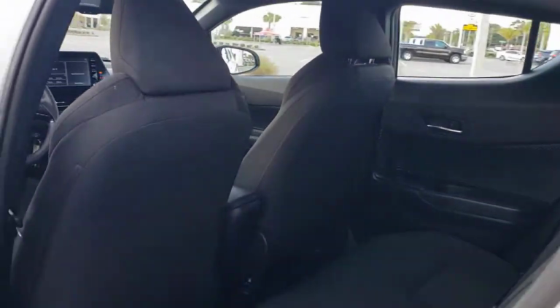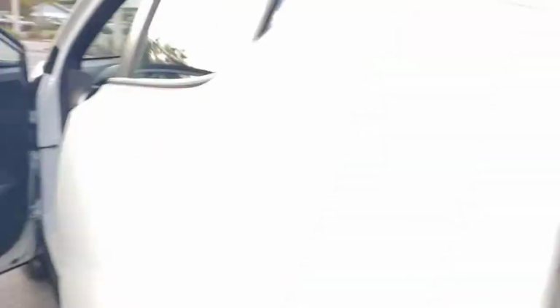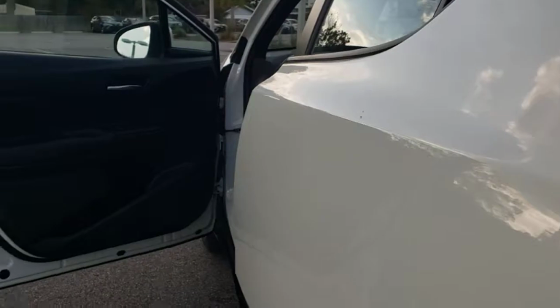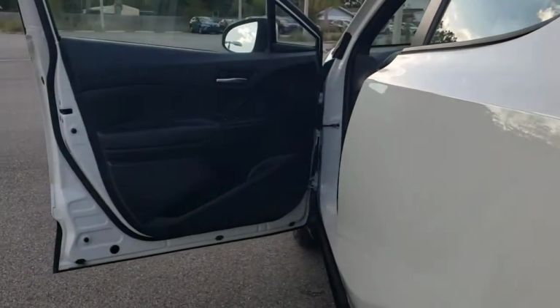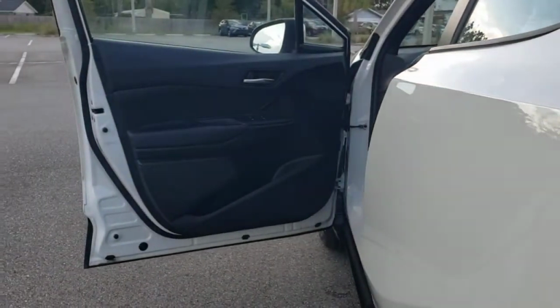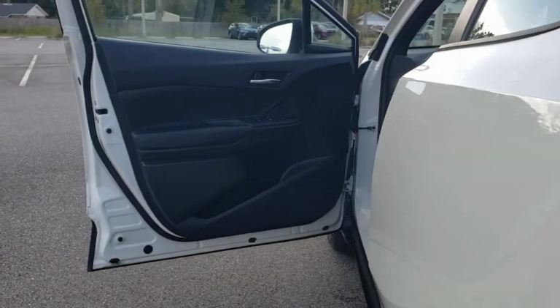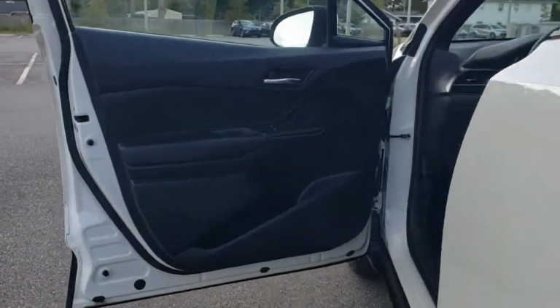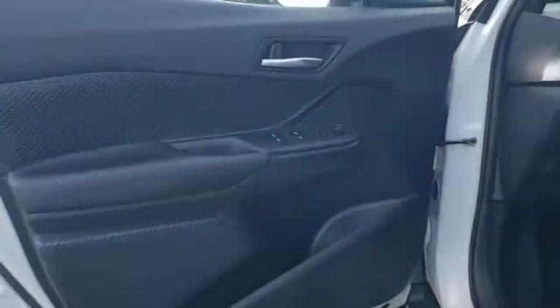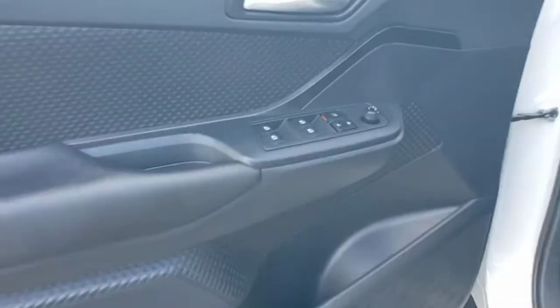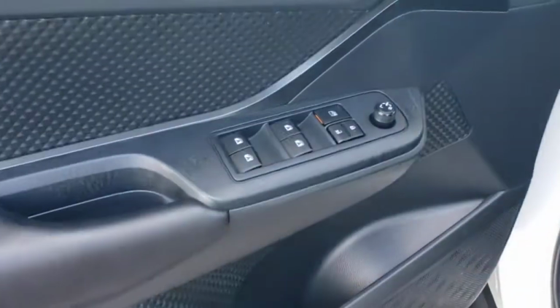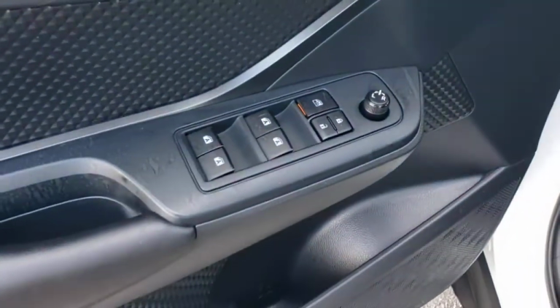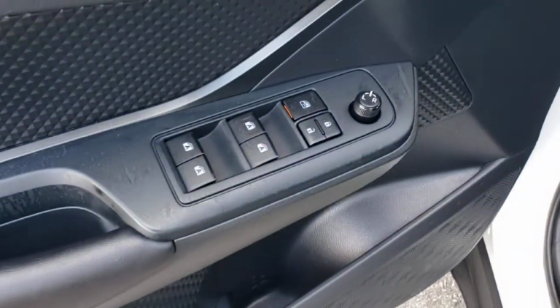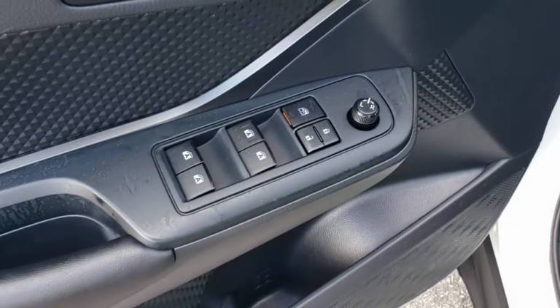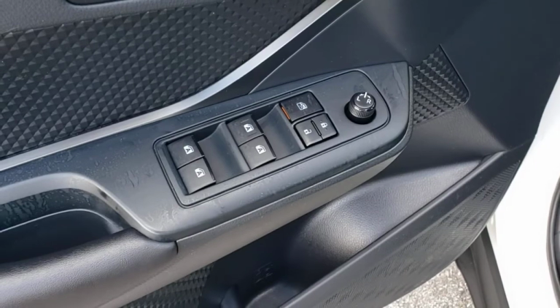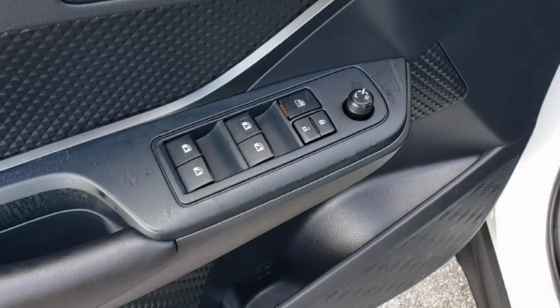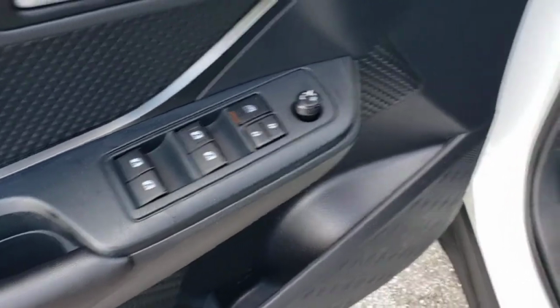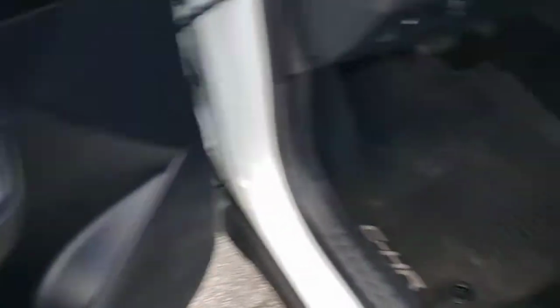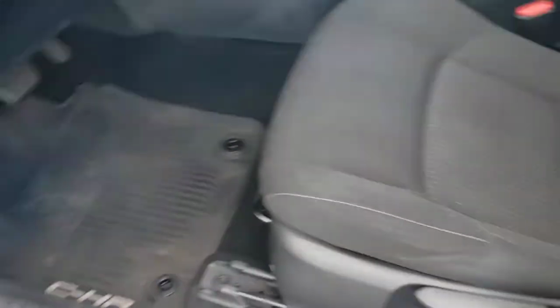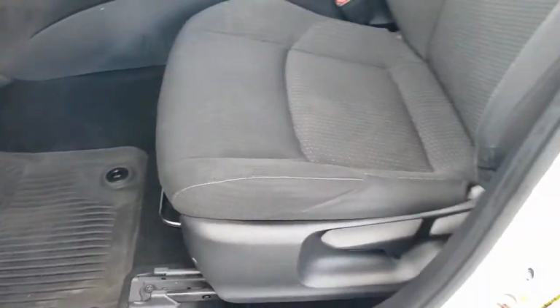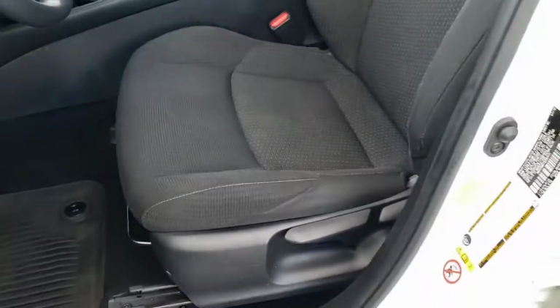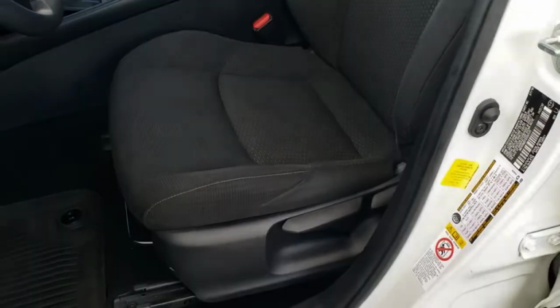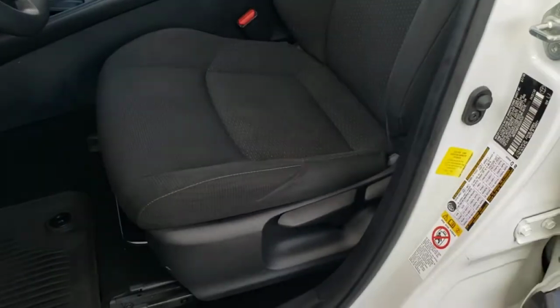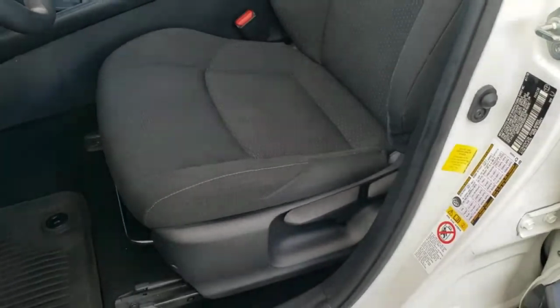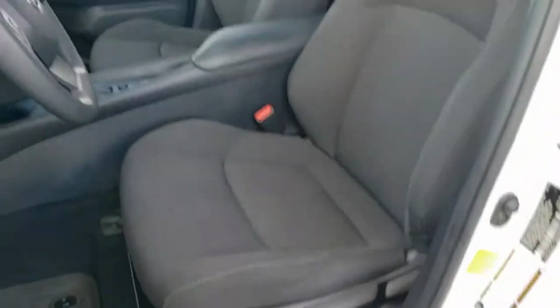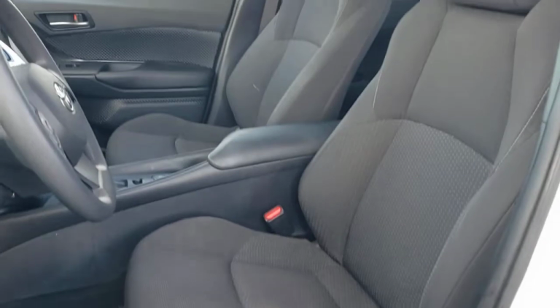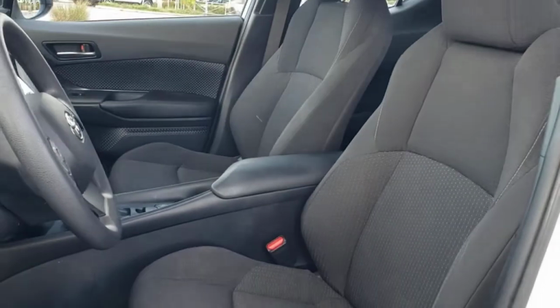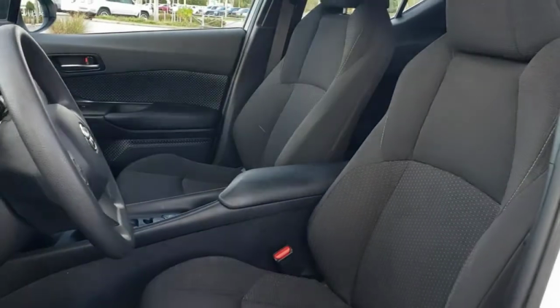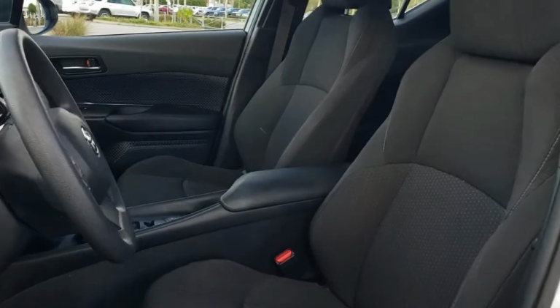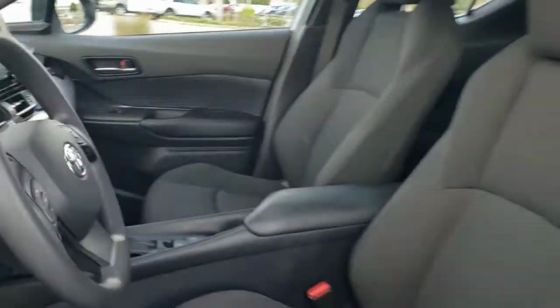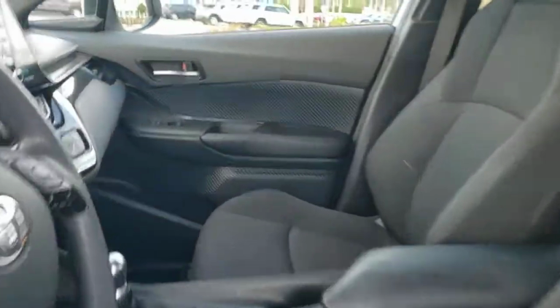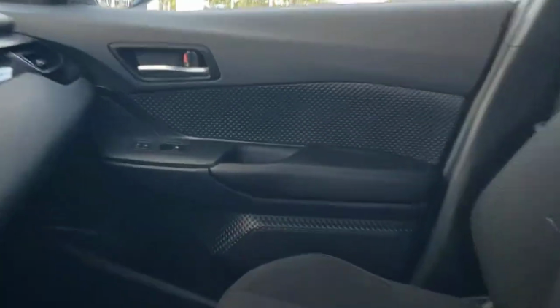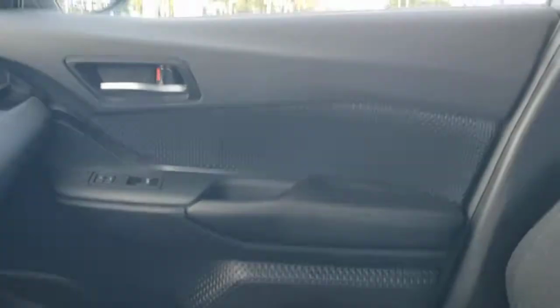Electronic stability control, trip computer, bucket seats, power windows, AM-FM stereo, four-wheel disc brakes, power steering. Drive delightfully in this comfortable, convenient, and uniquely styled C-HR.